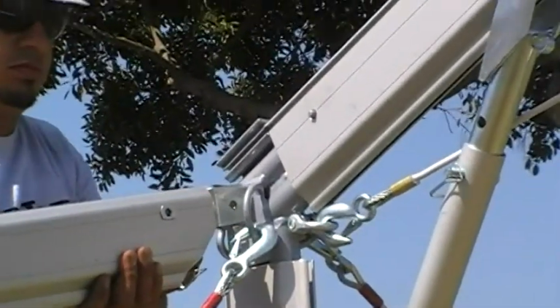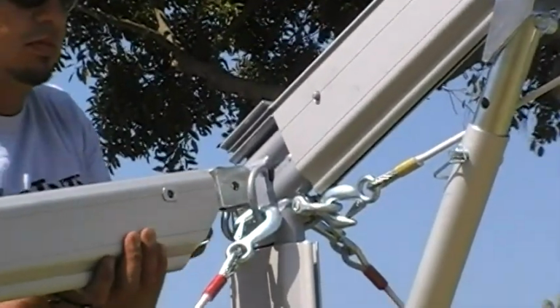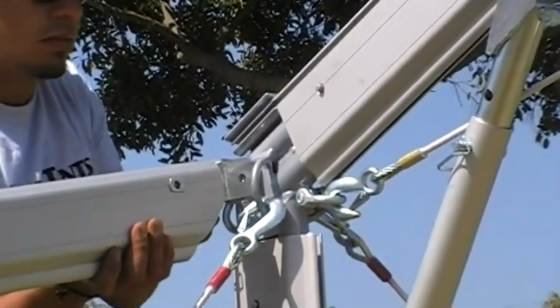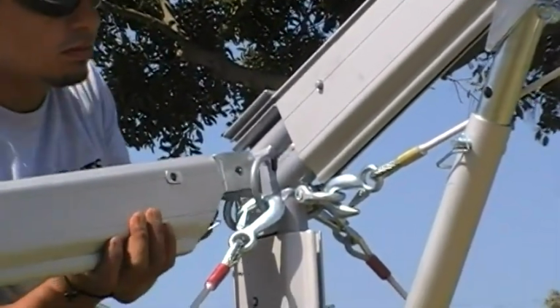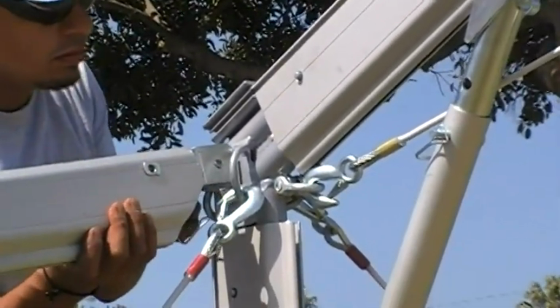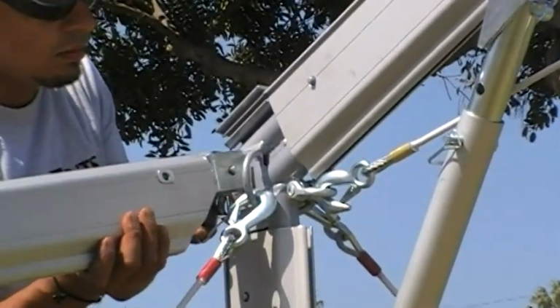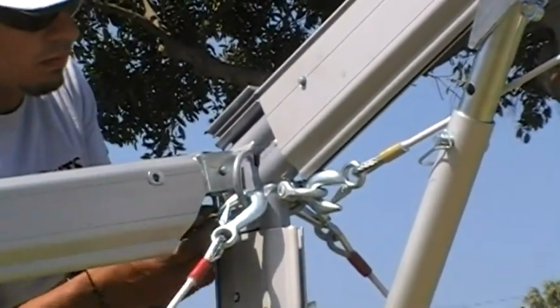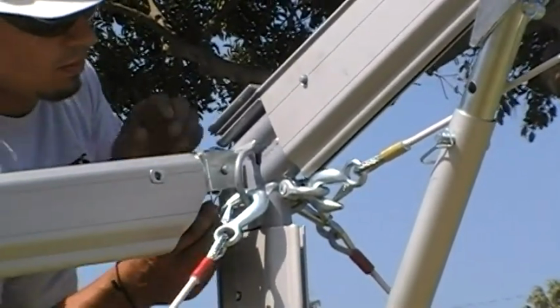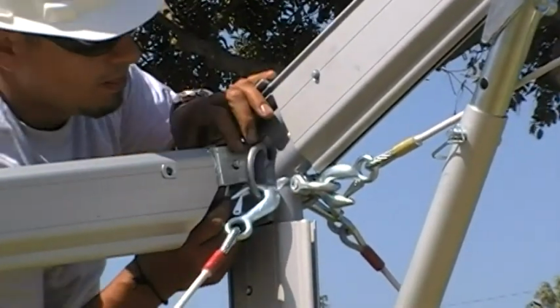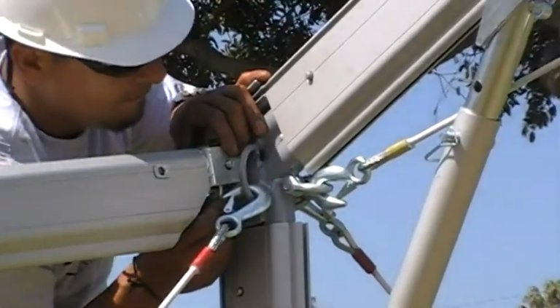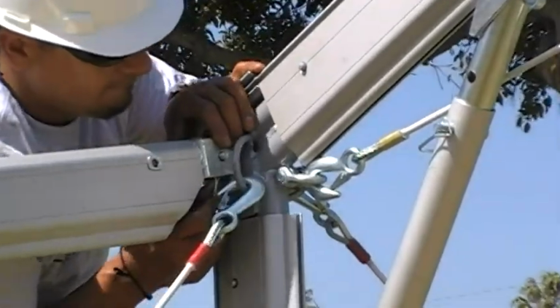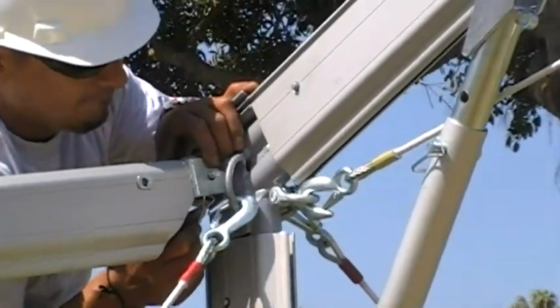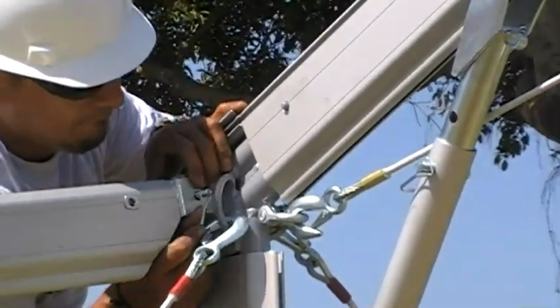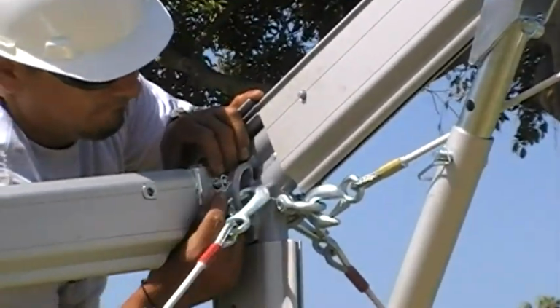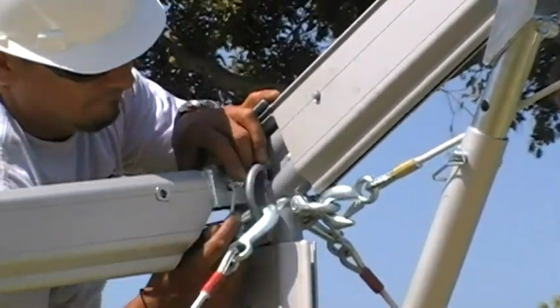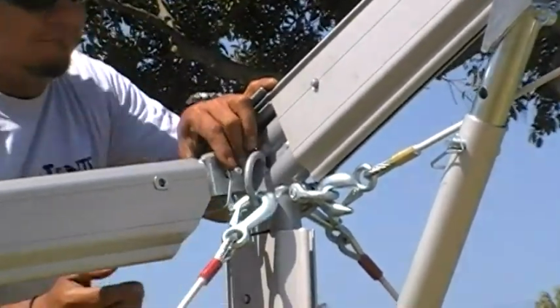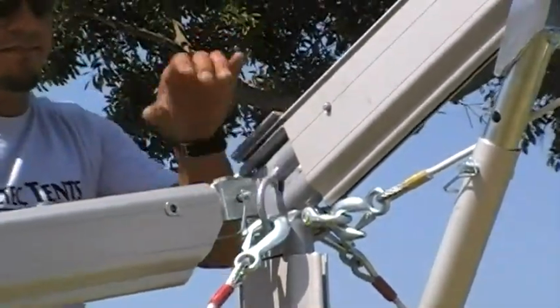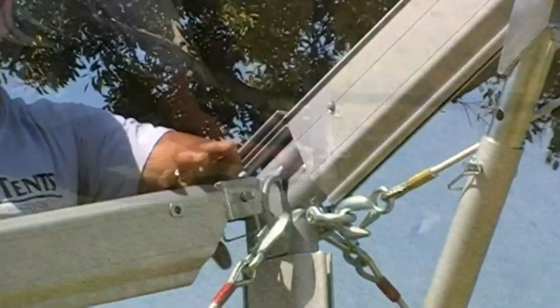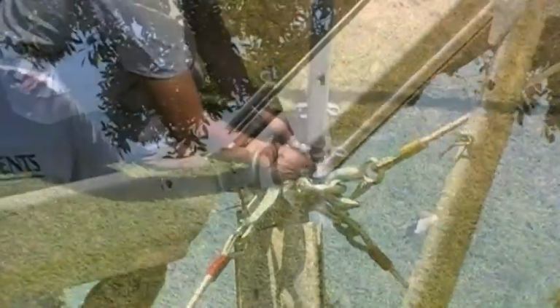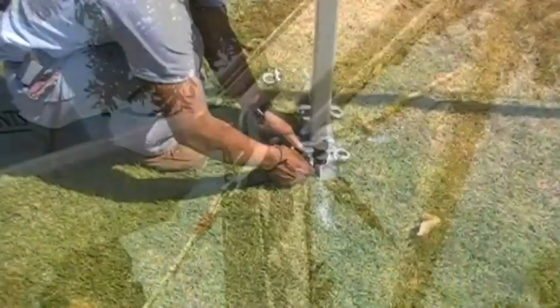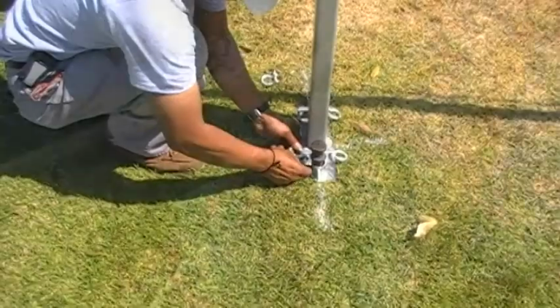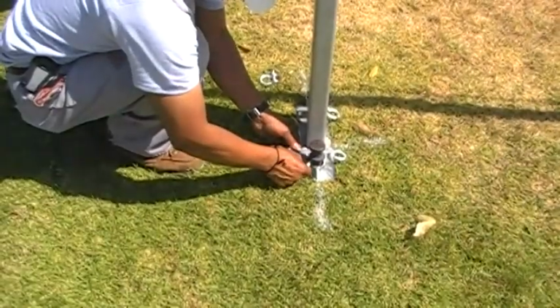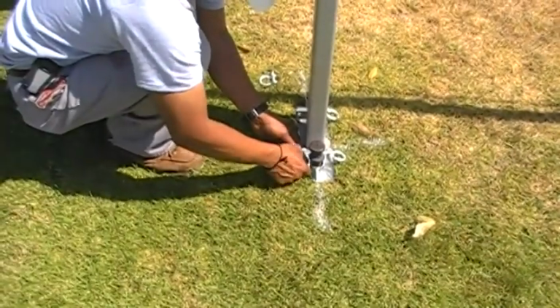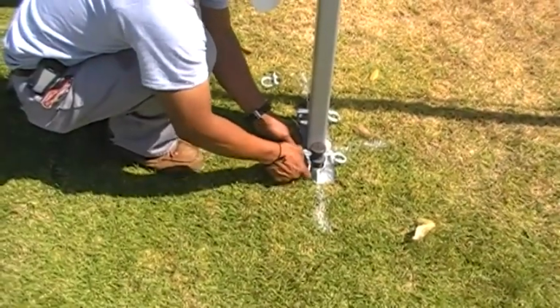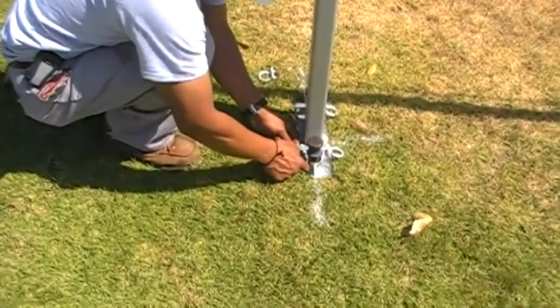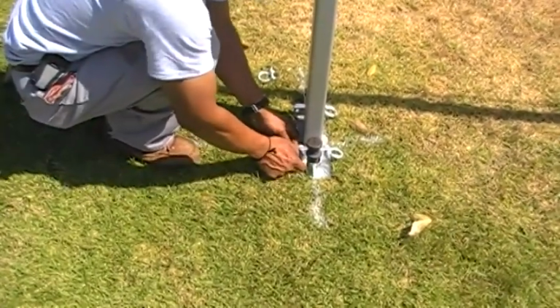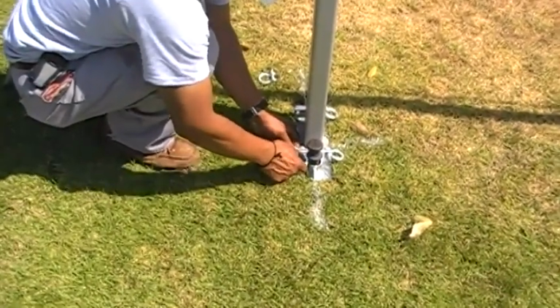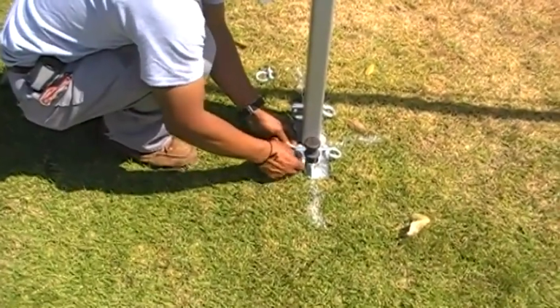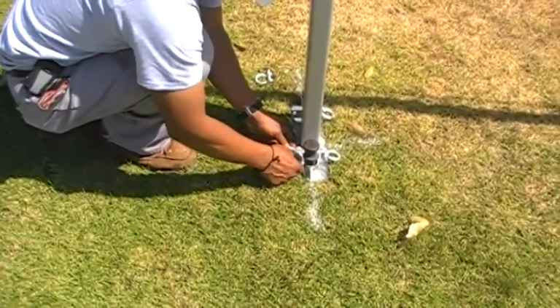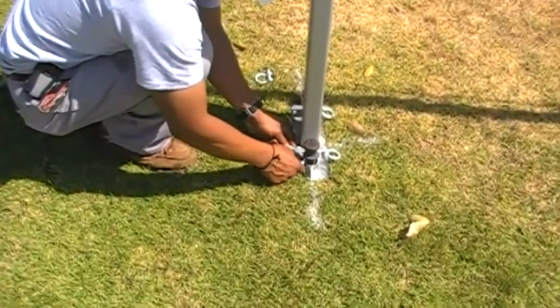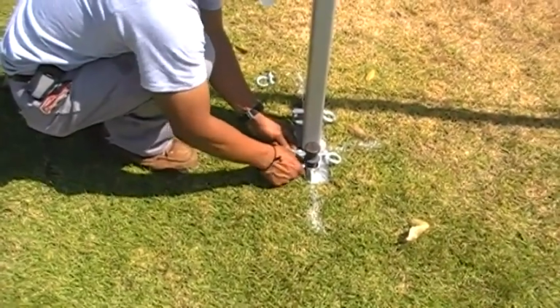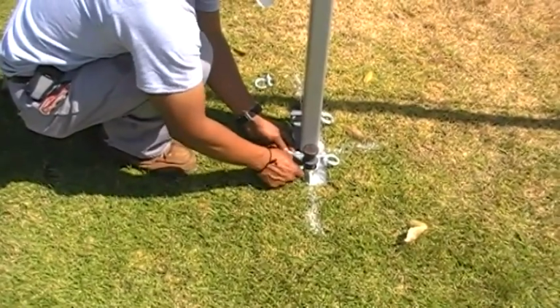Install and pin the eave purlins into location. Connect the shackles at the base plate, securing the leg into location.